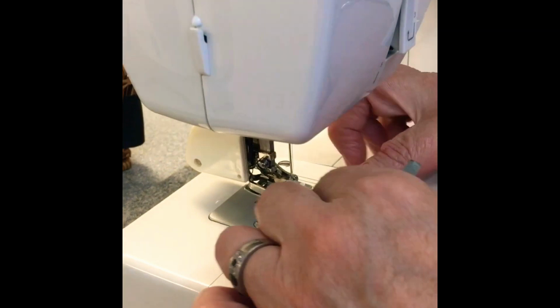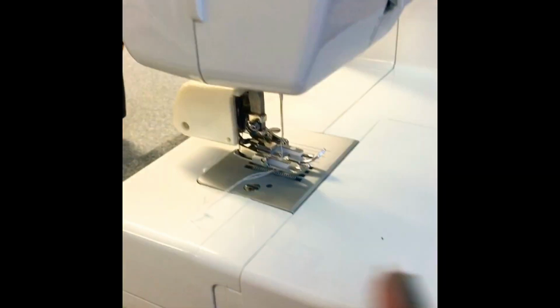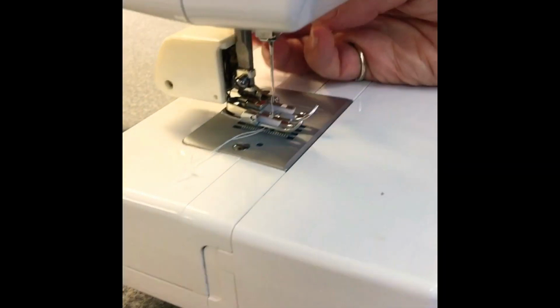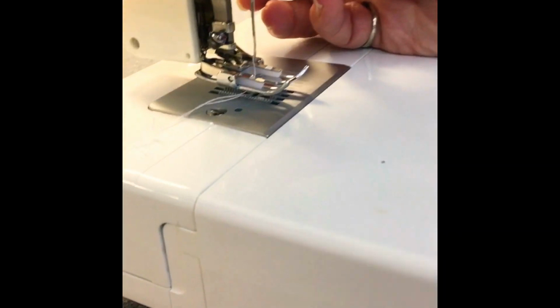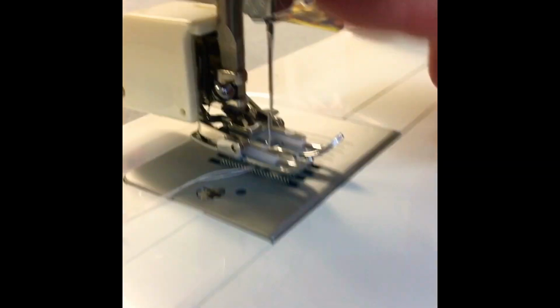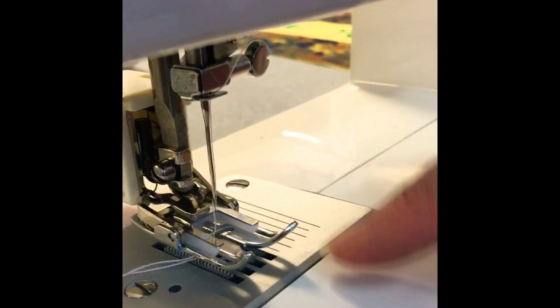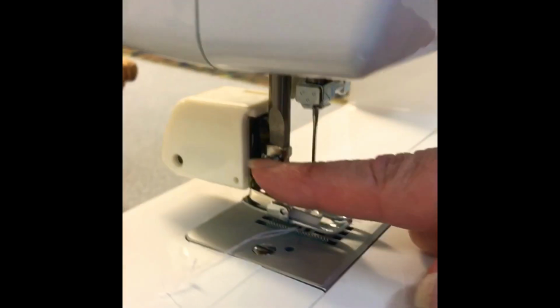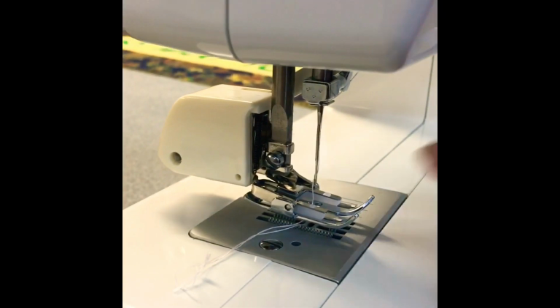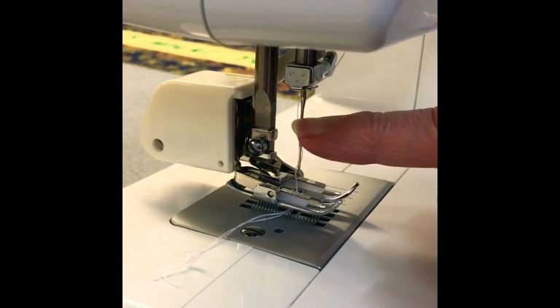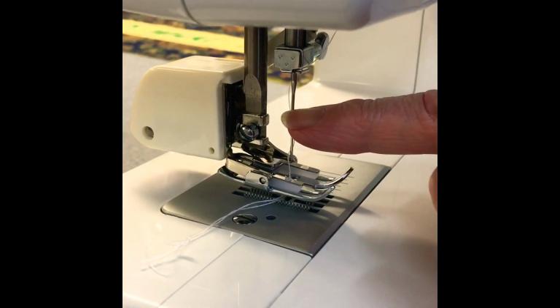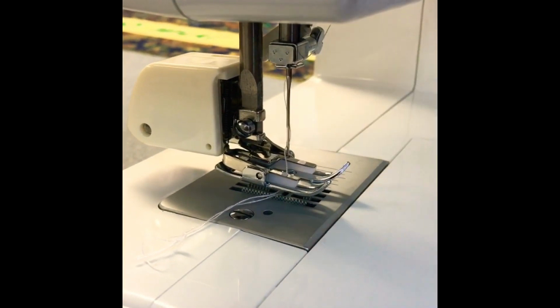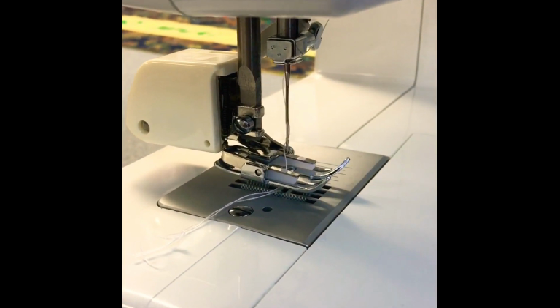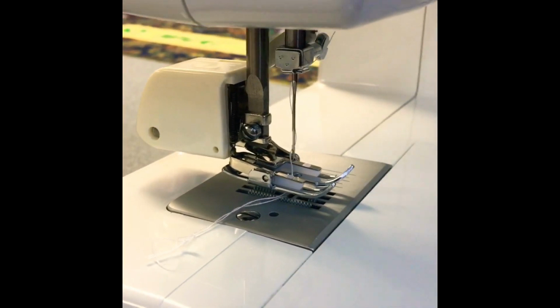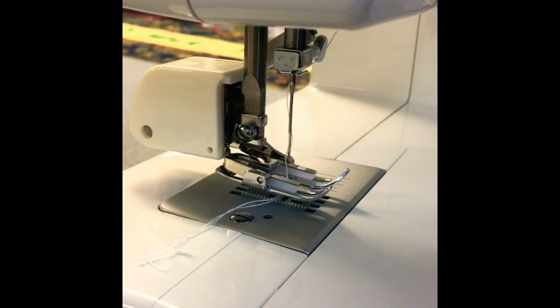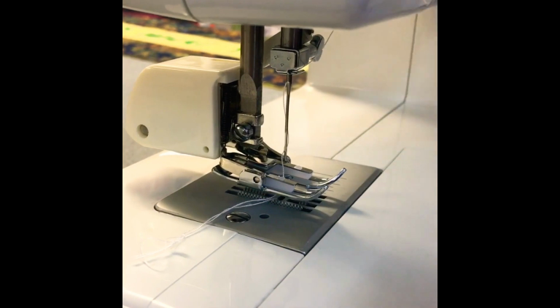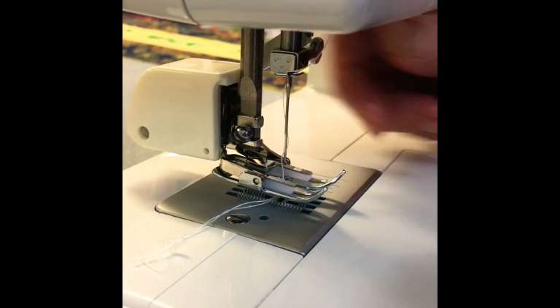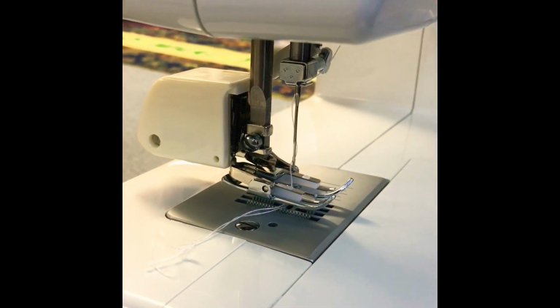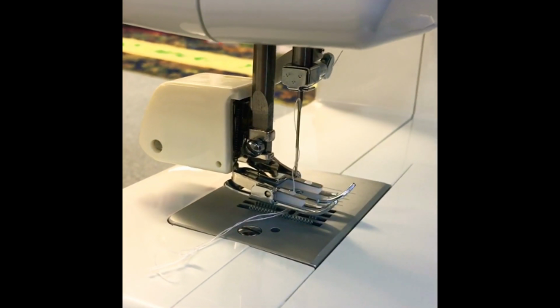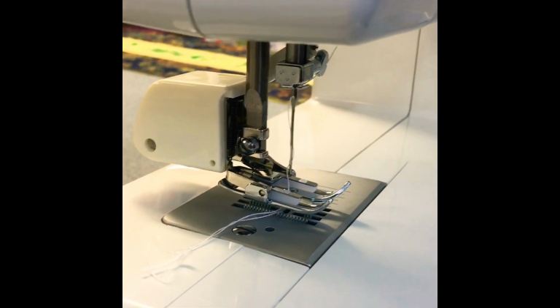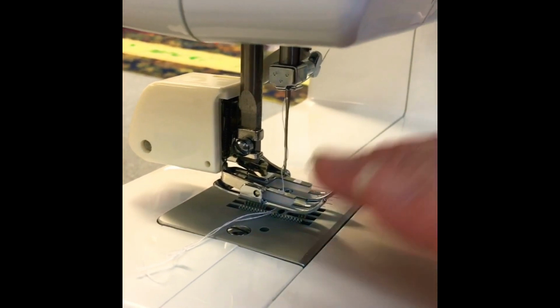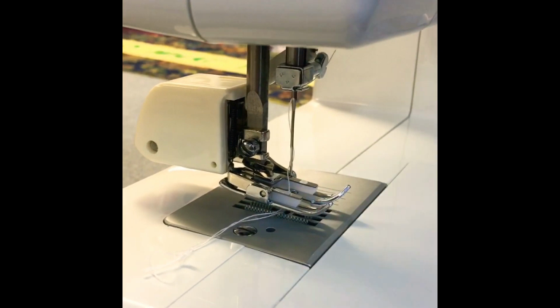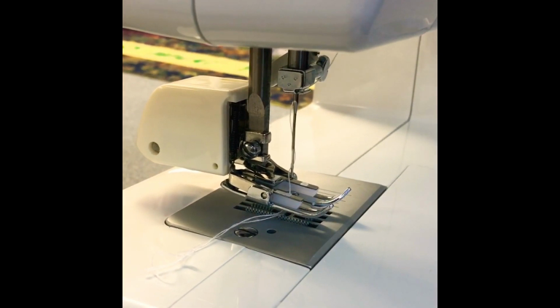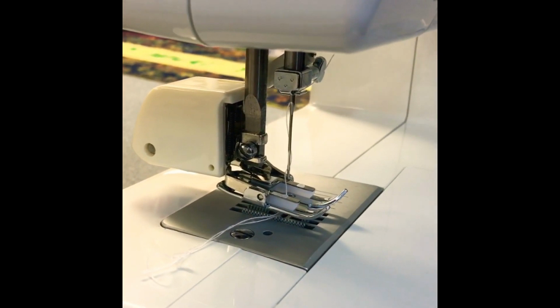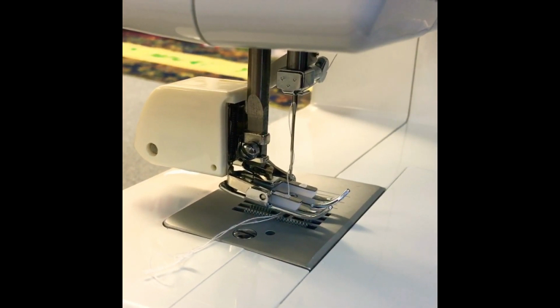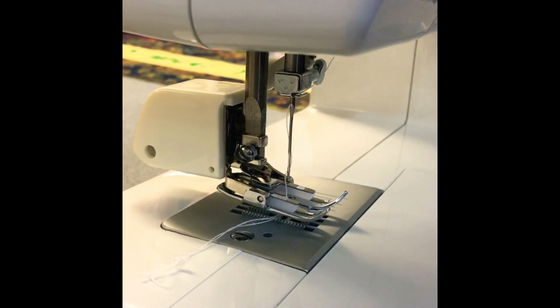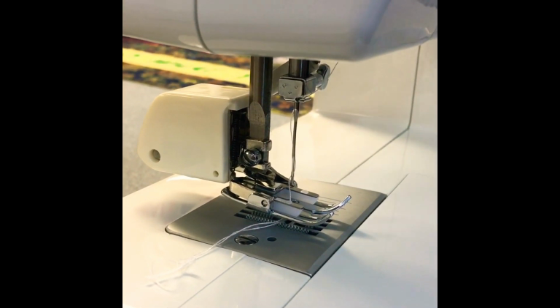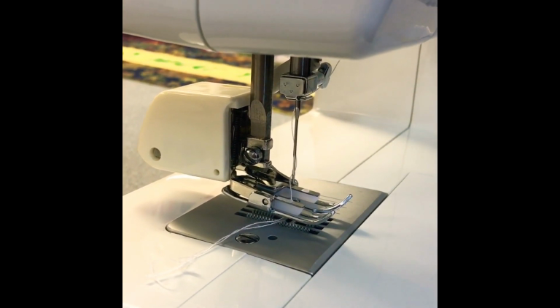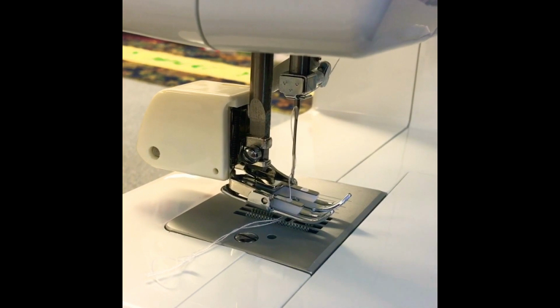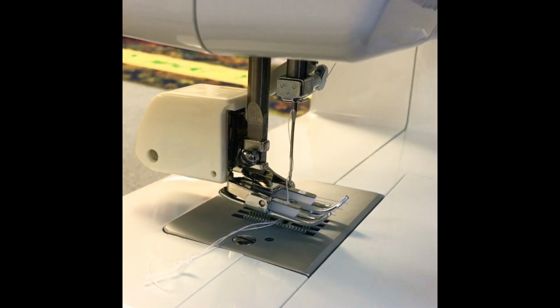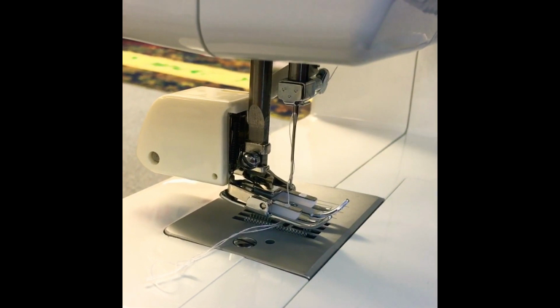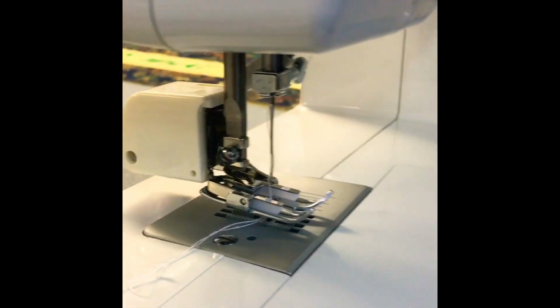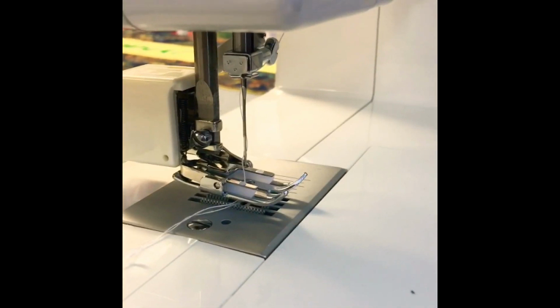It looks a bit complicated, but she made it a lot easier for me to understand how to do it. She is one of the top quilters in the country and I'm so glad to meet her. Thanks, Shirley!